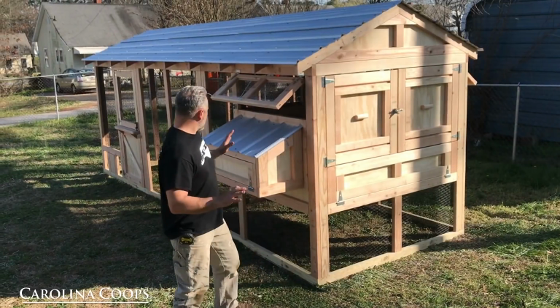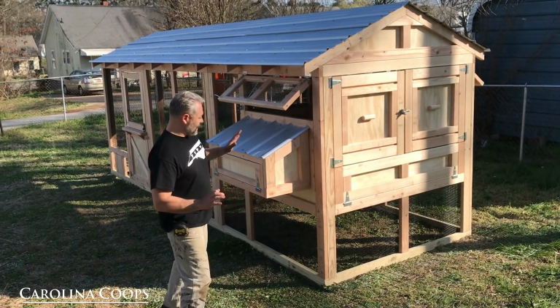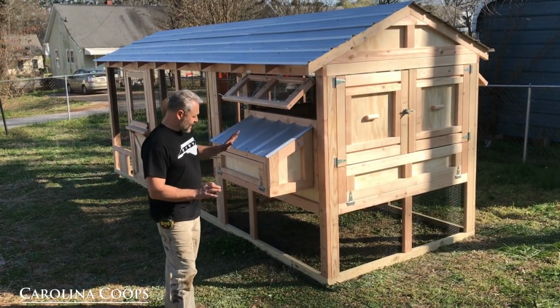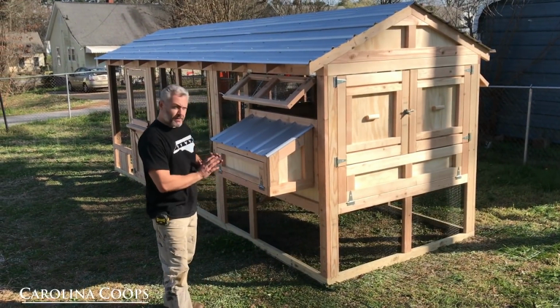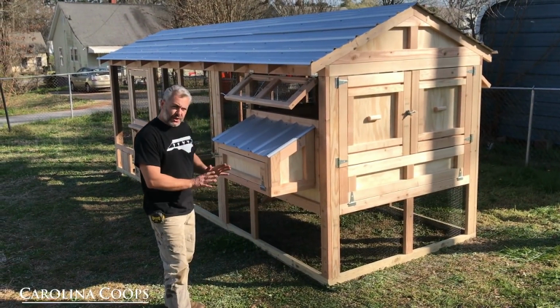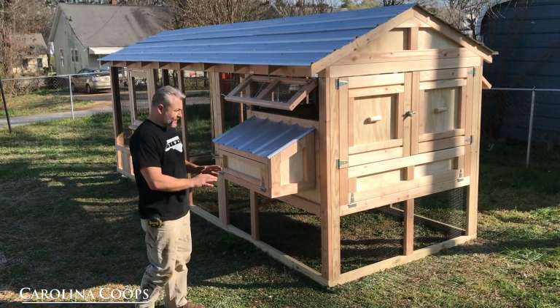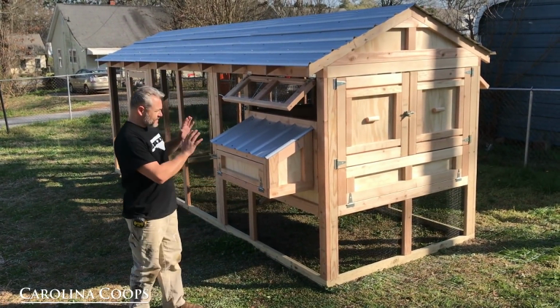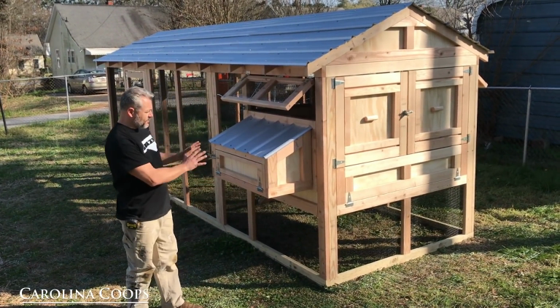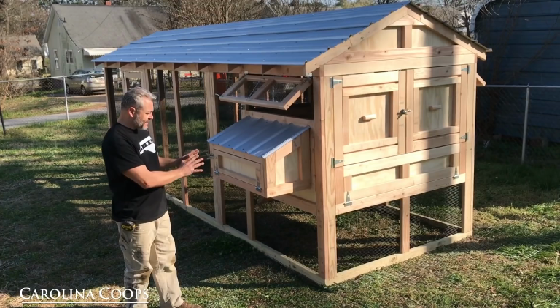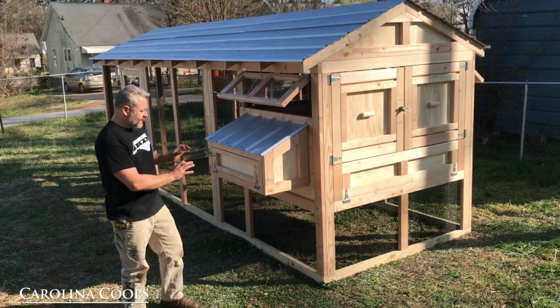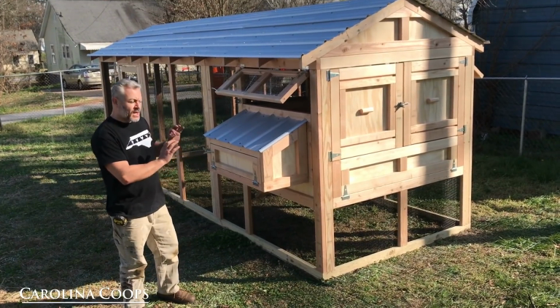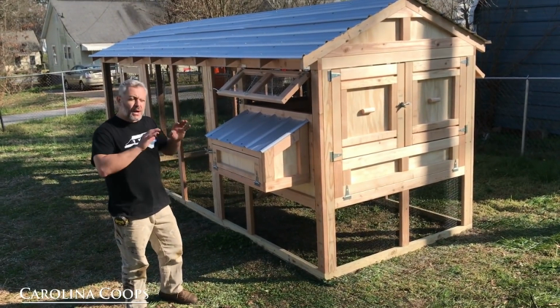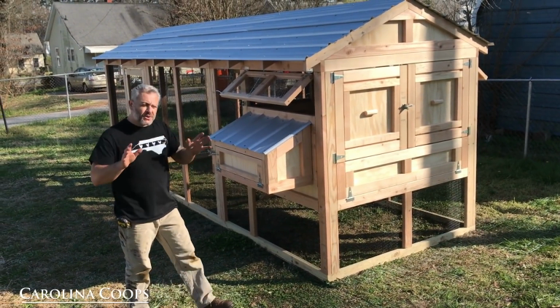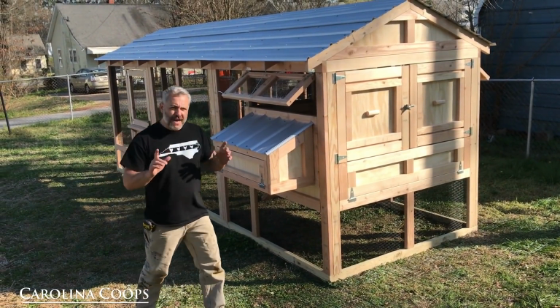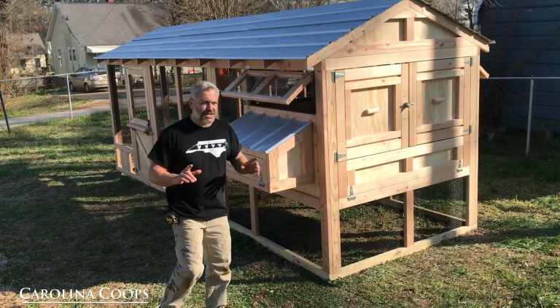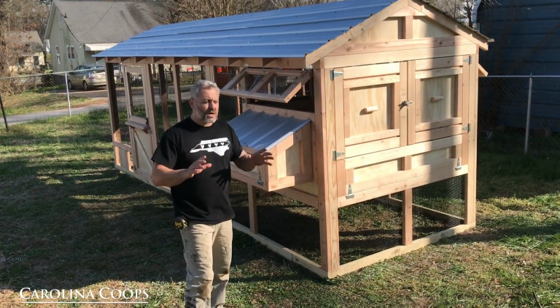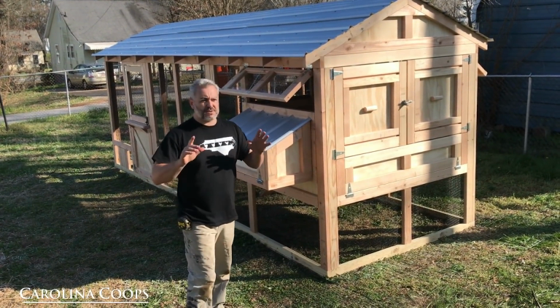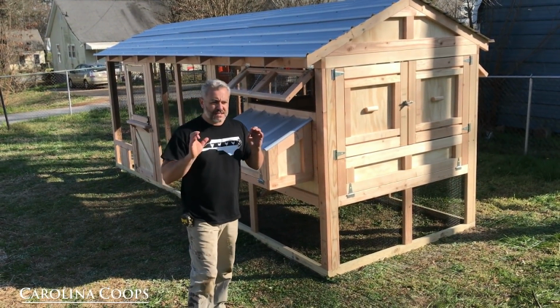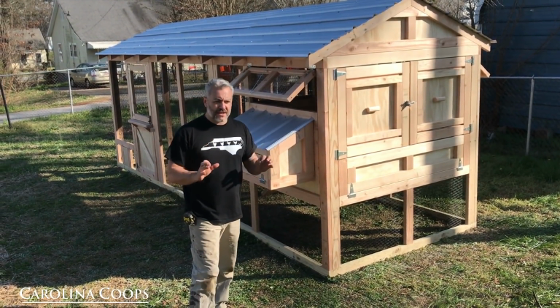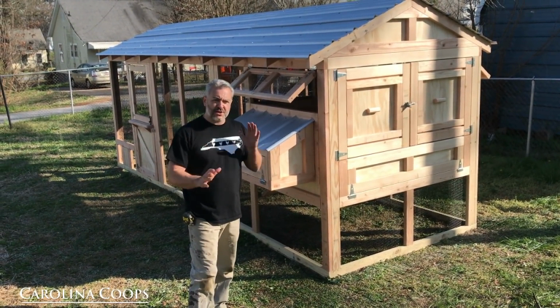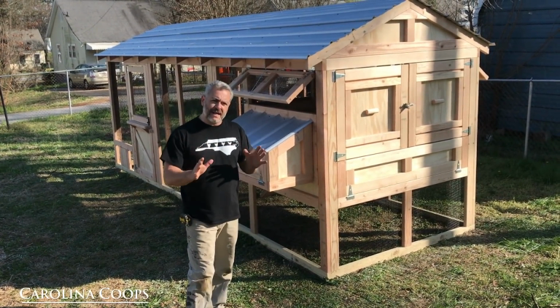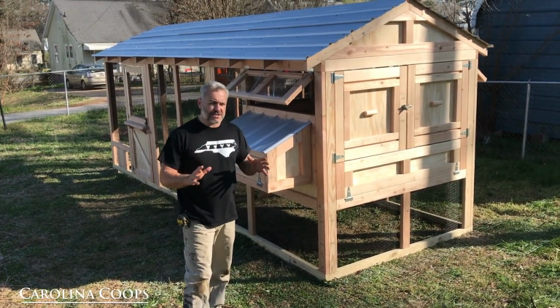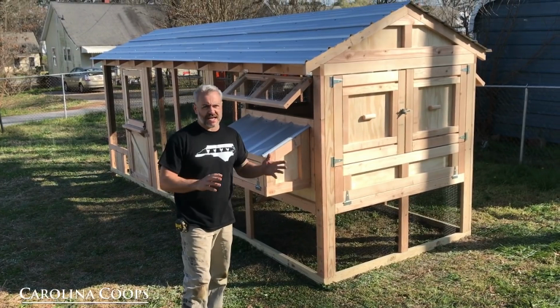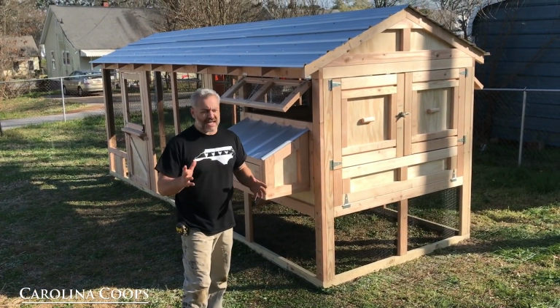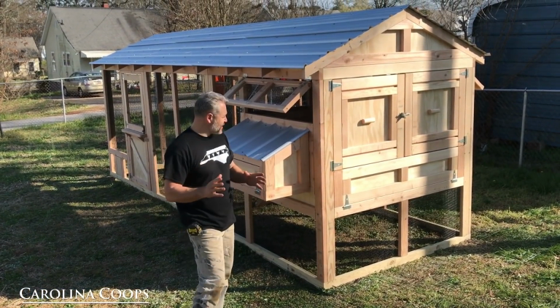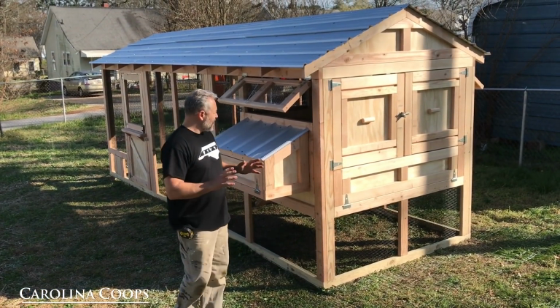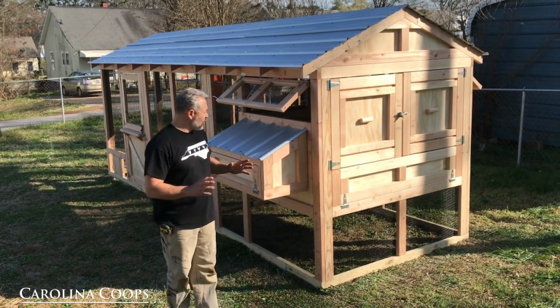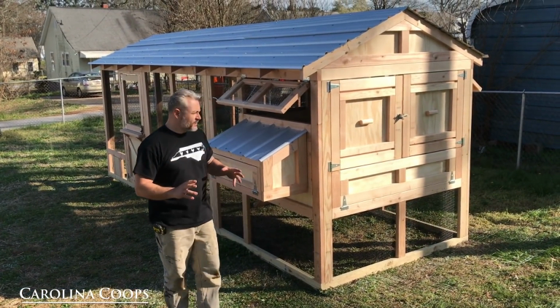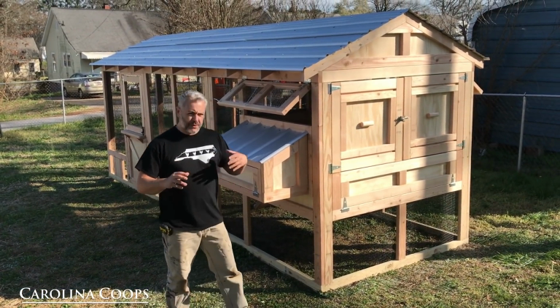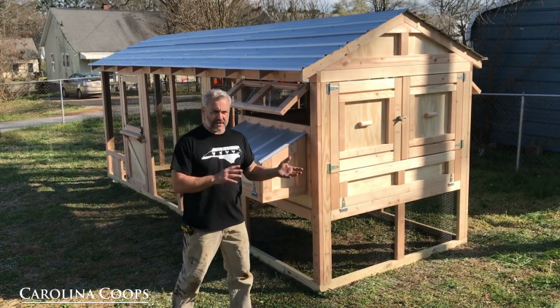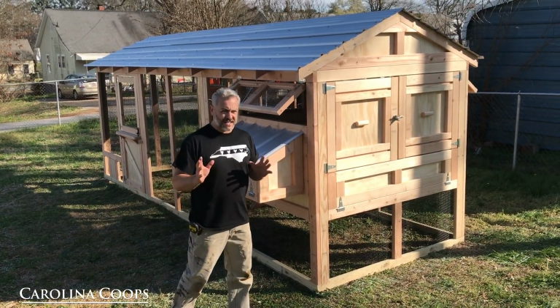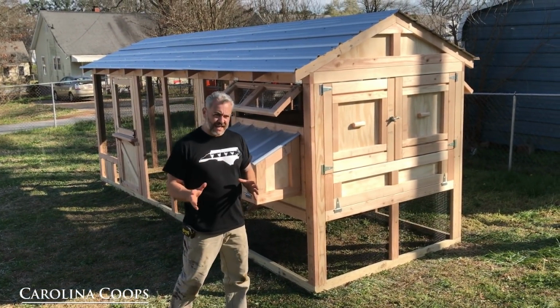Behind me is an American Coupe, it's non-painted. What I wanted to do was mention what comes standard. There's still been a lot of questions — what's standard, what's not standard, and what's the difference between panelized and a kit.